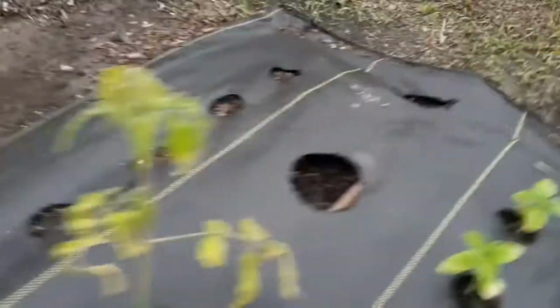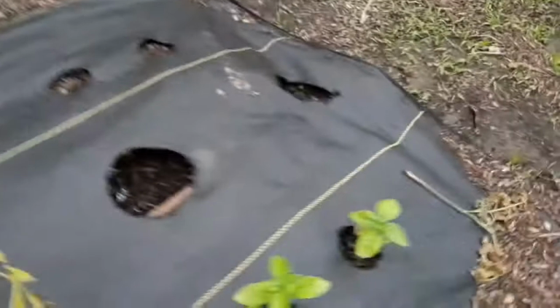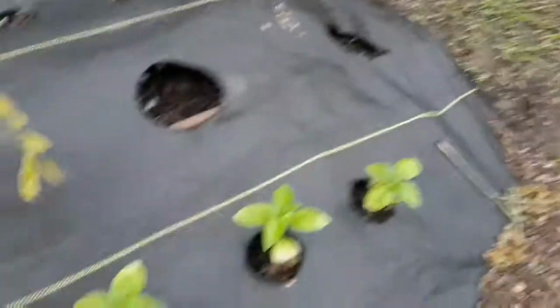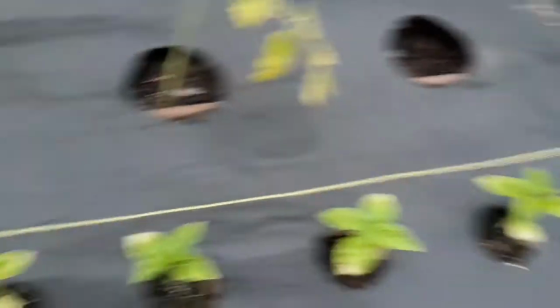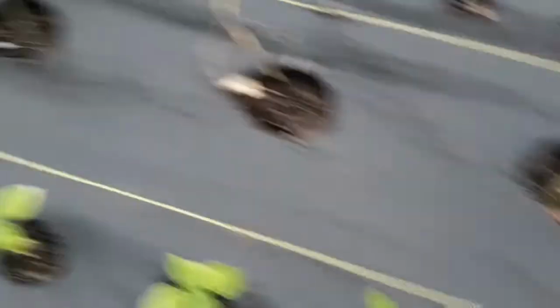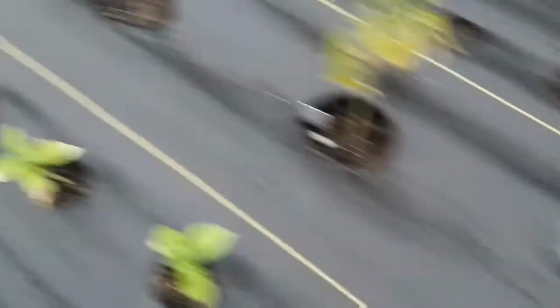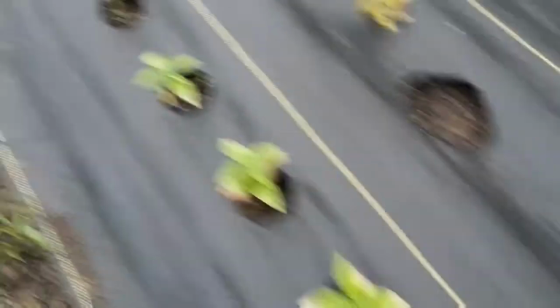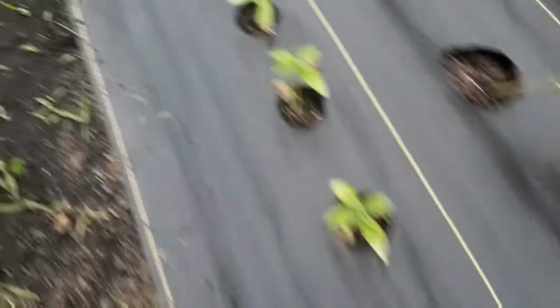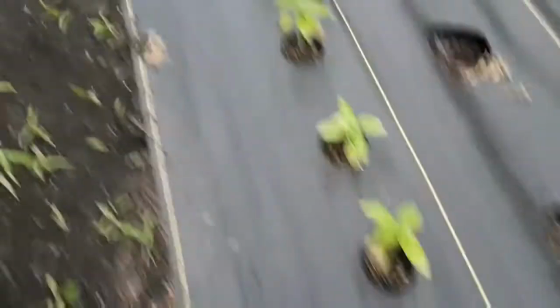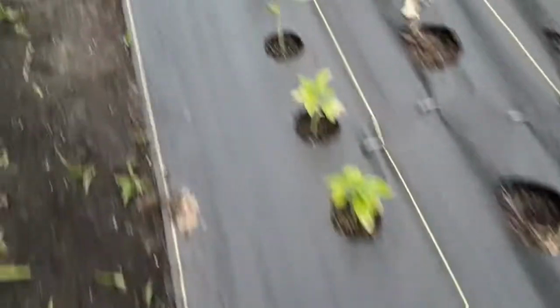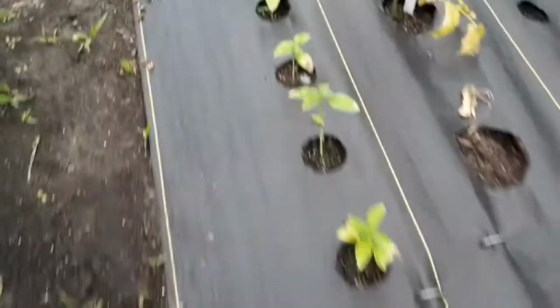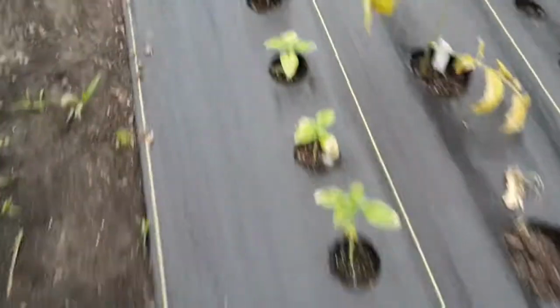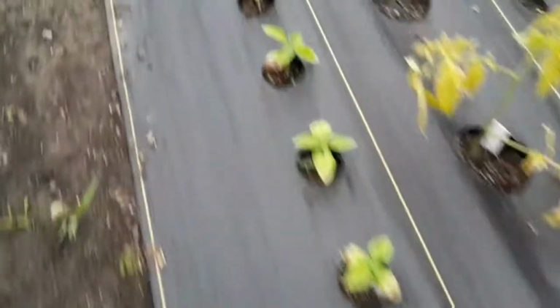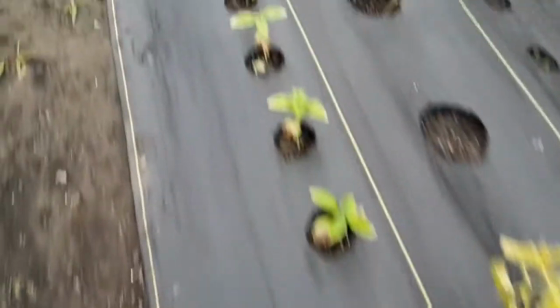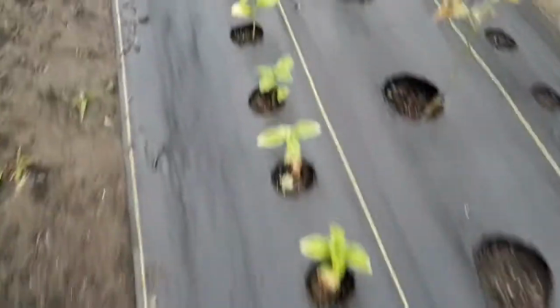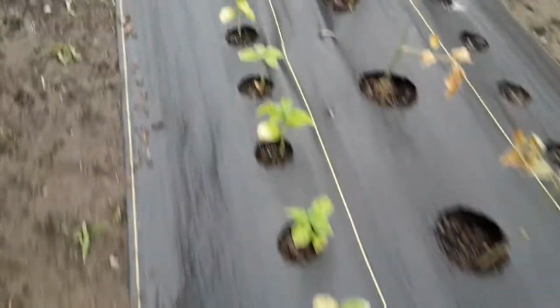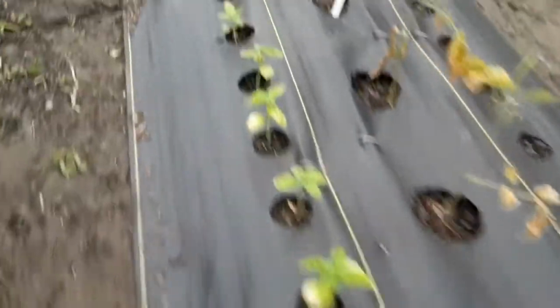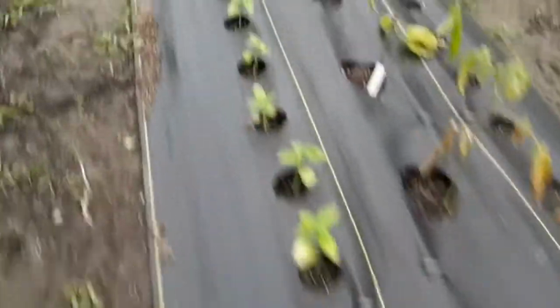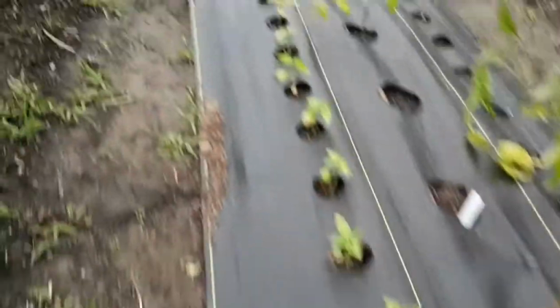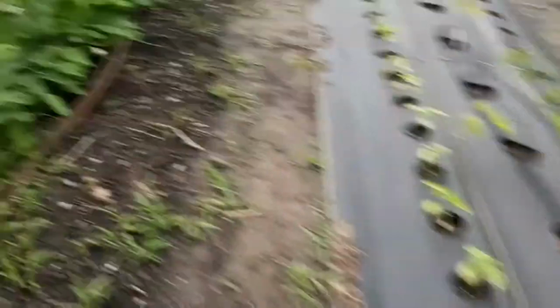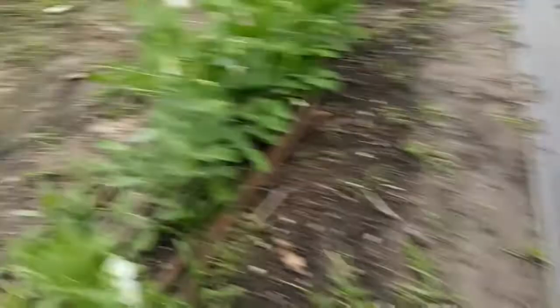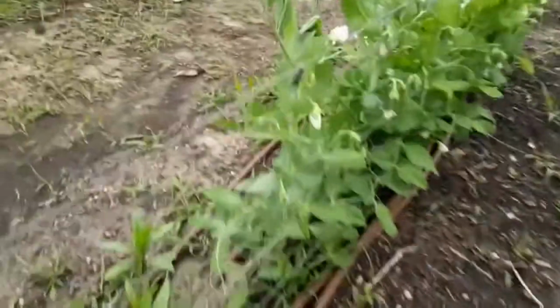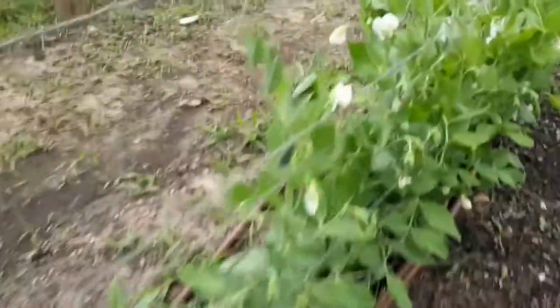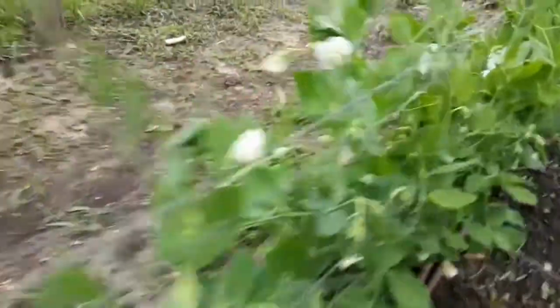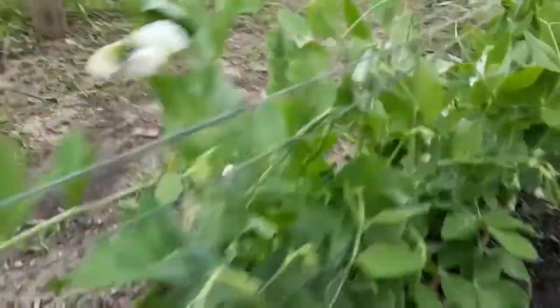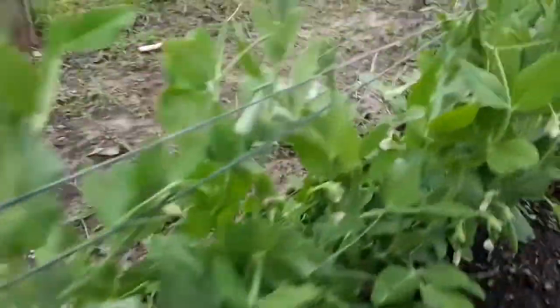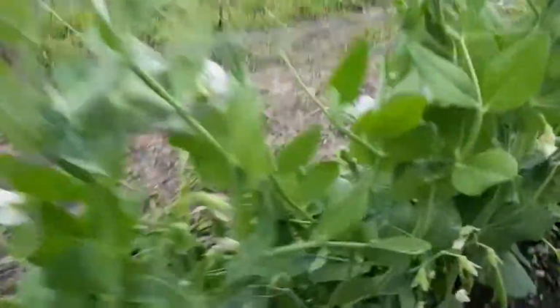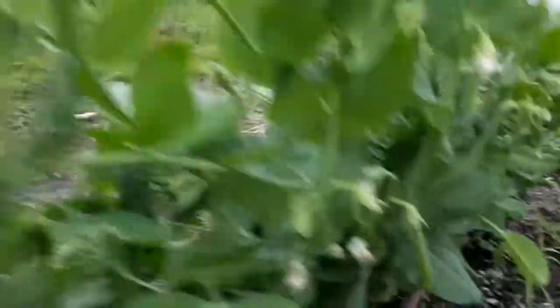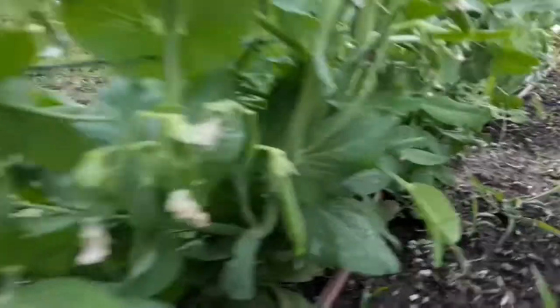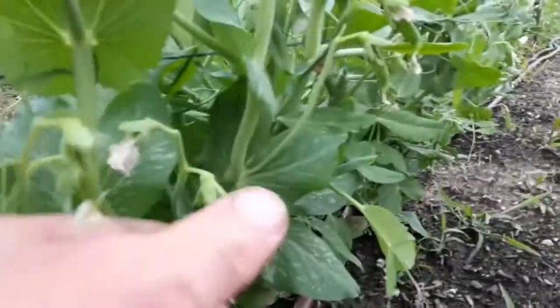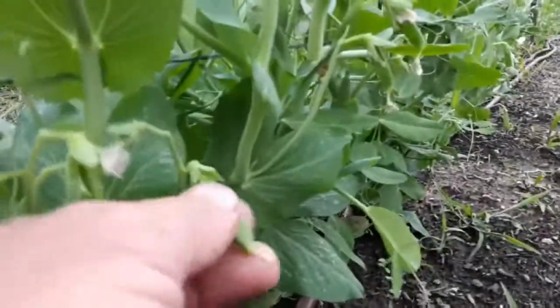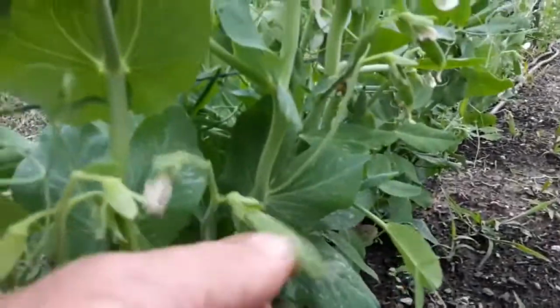The basil I planted around the surface is doing real good right now, and so are the peas next to me — we're actually getting peas now too.